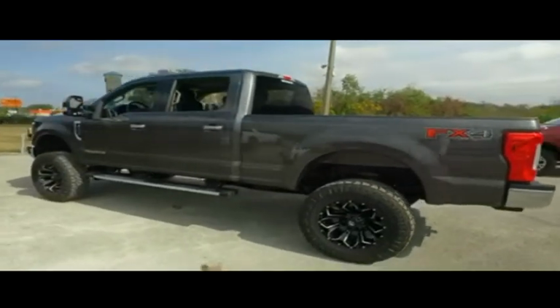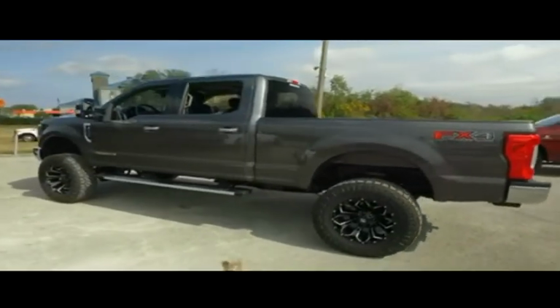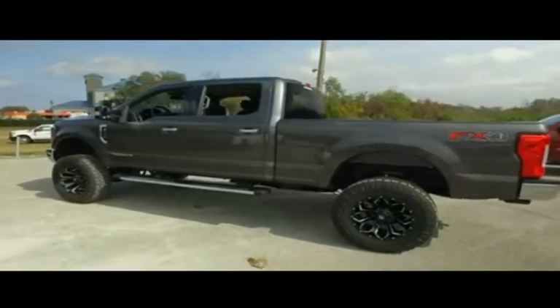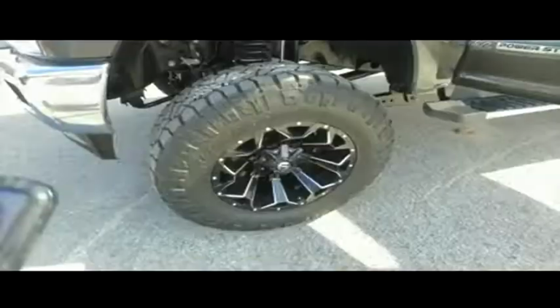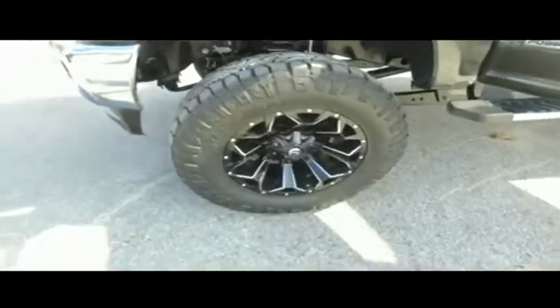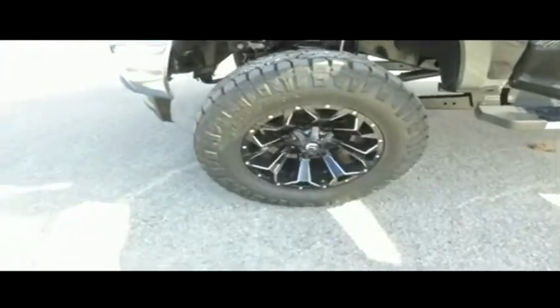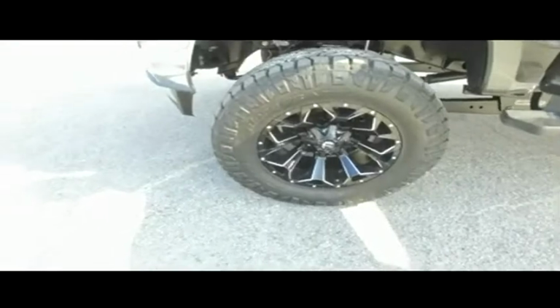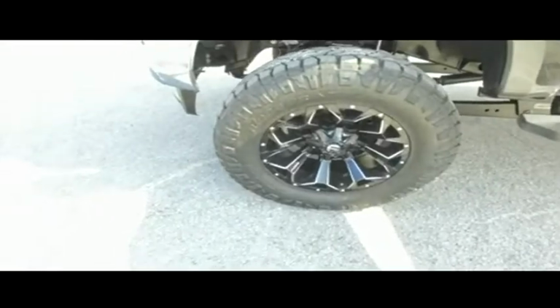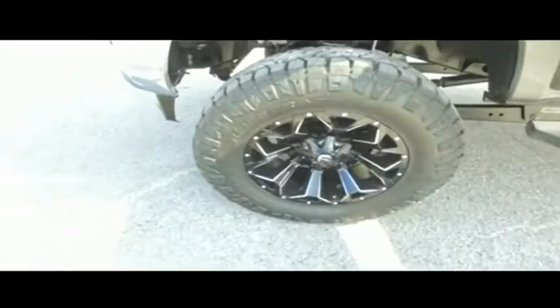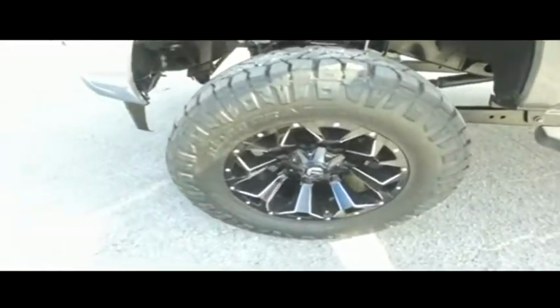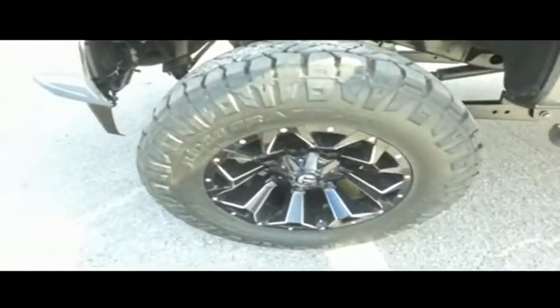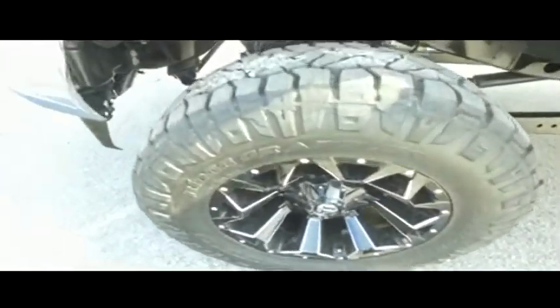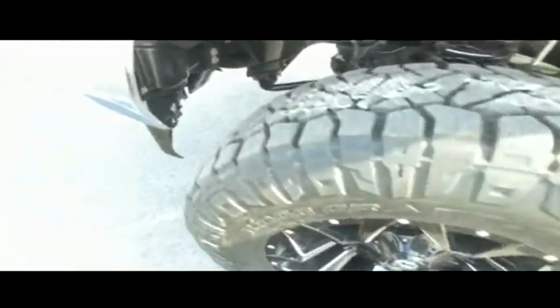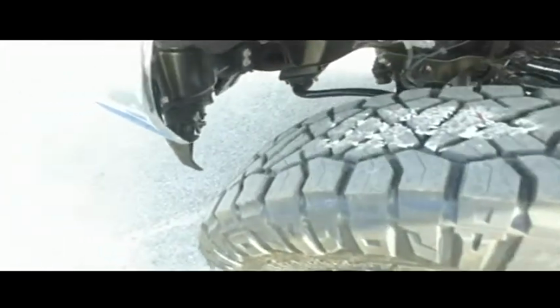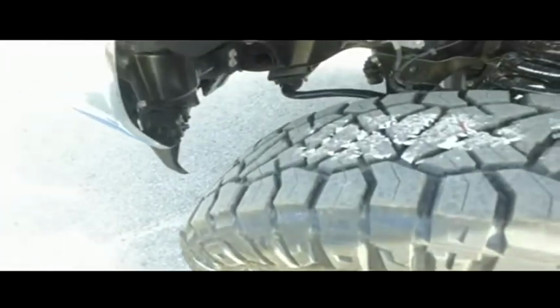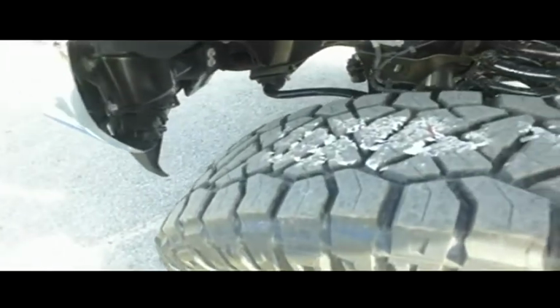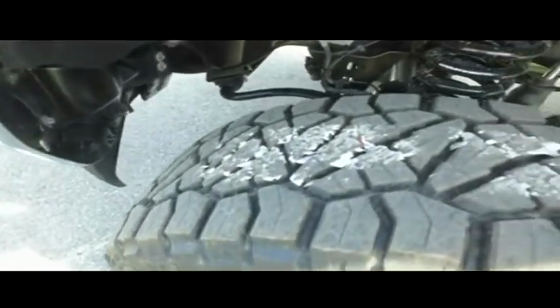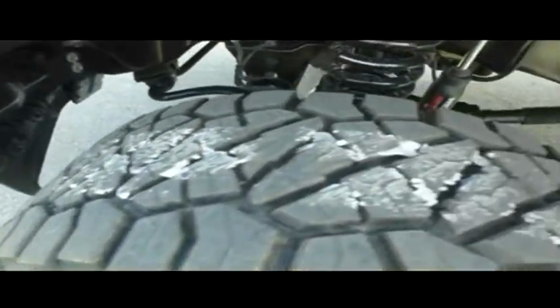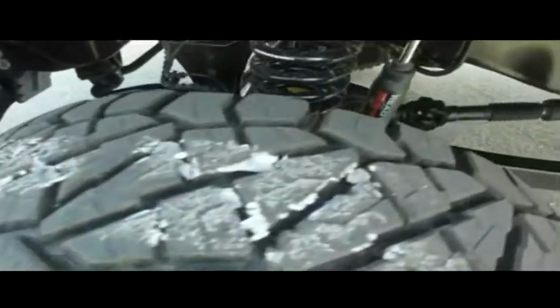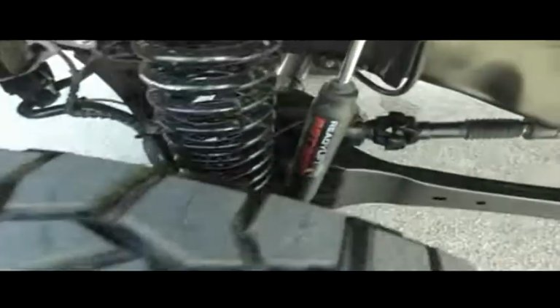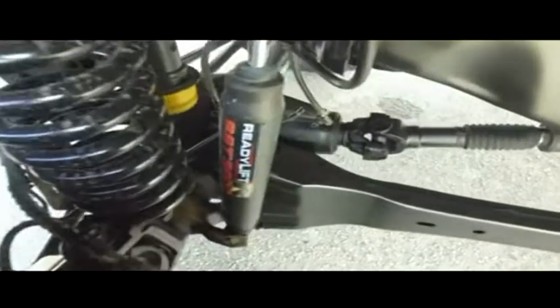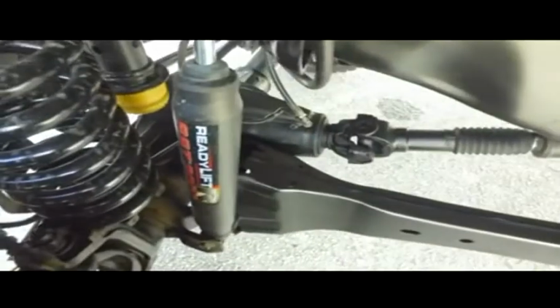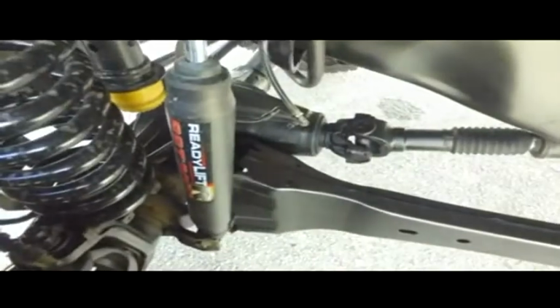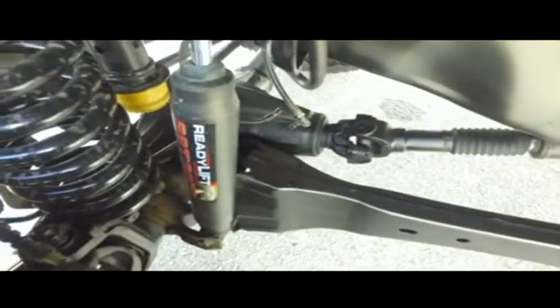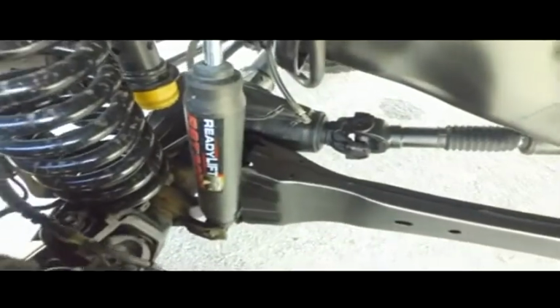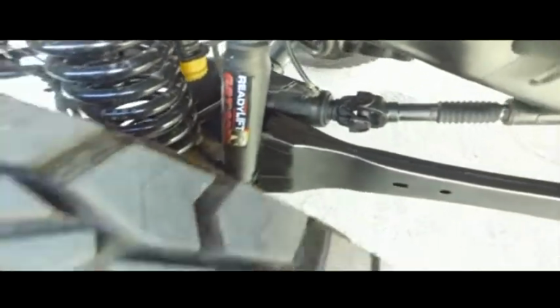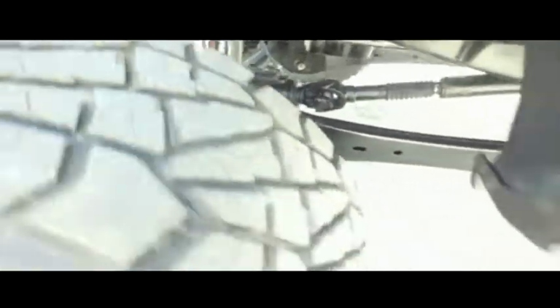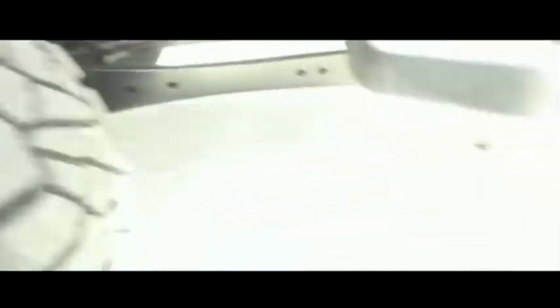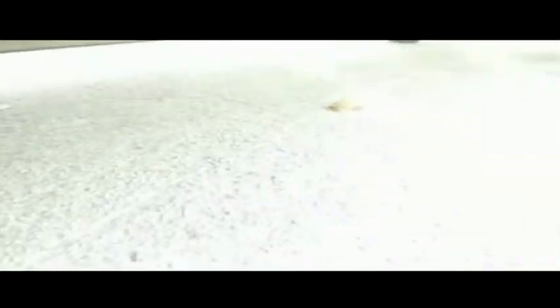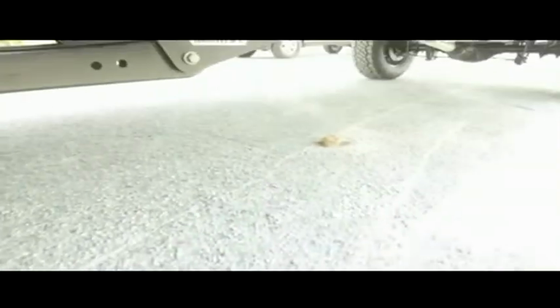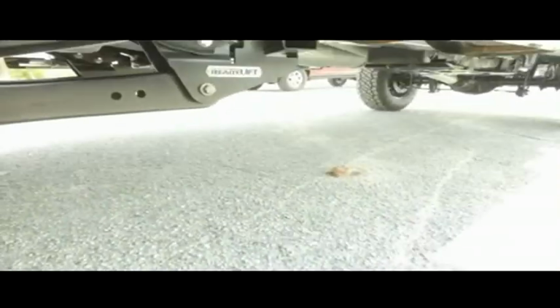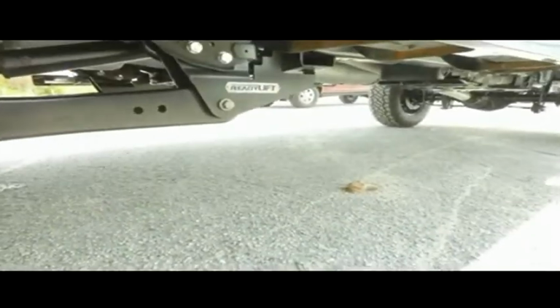Do not wait. Do not hesitate. Do not procrastinate. This beautiful monster will not last long. Look at those beautiful brand-new 20-inch fuel wheels and brand-new 37-inch tires. It's just amazing.